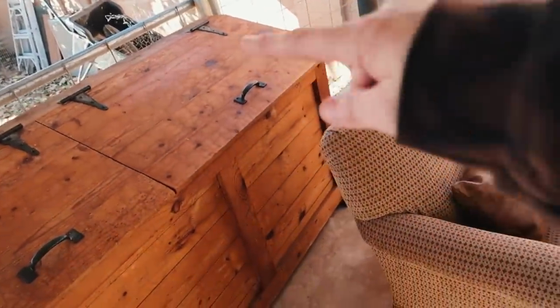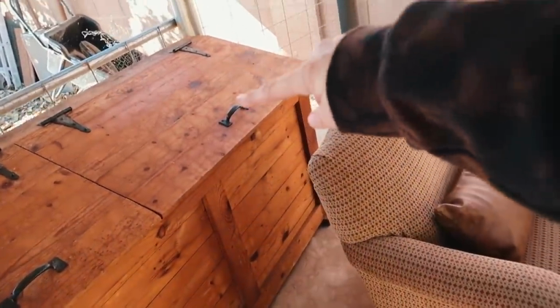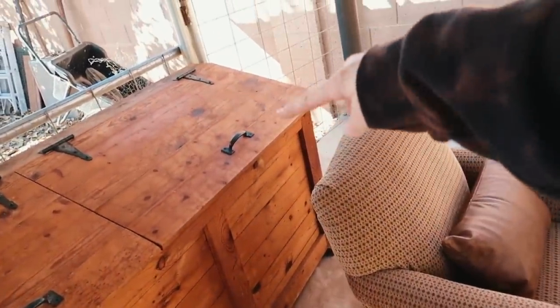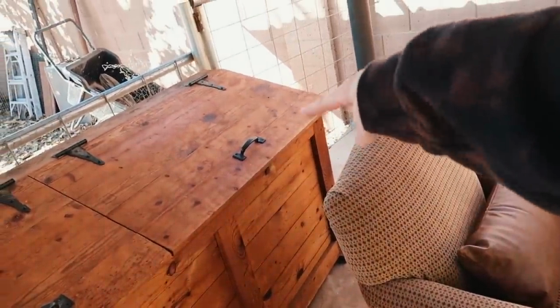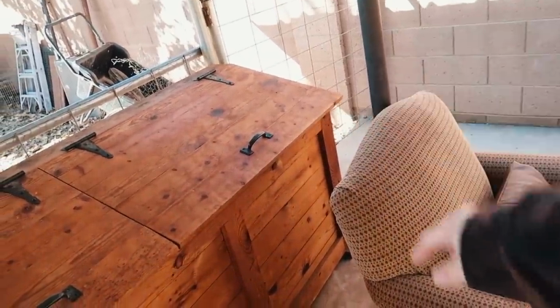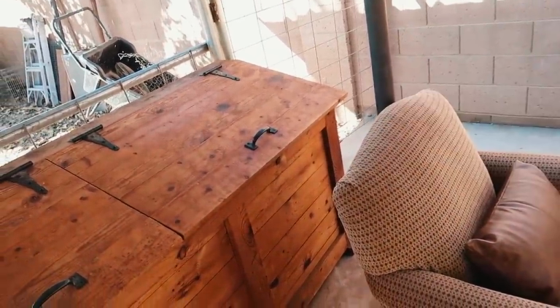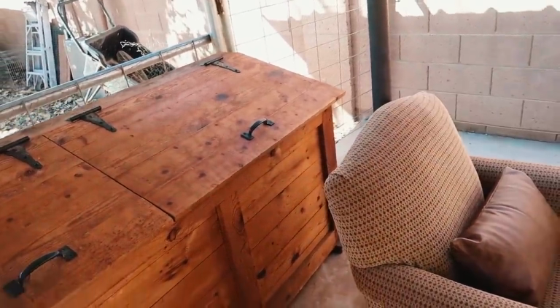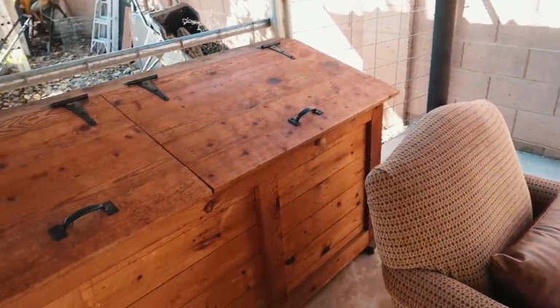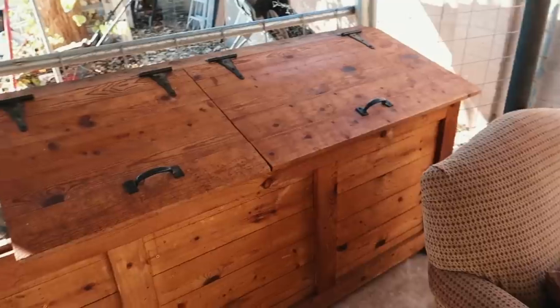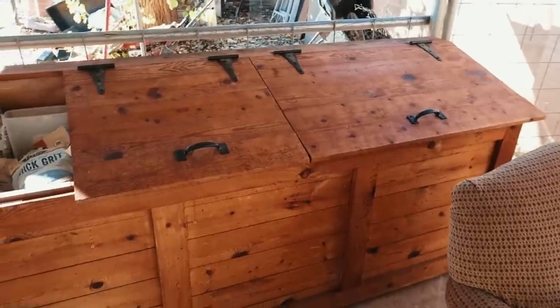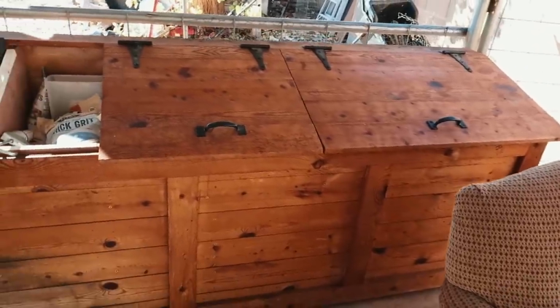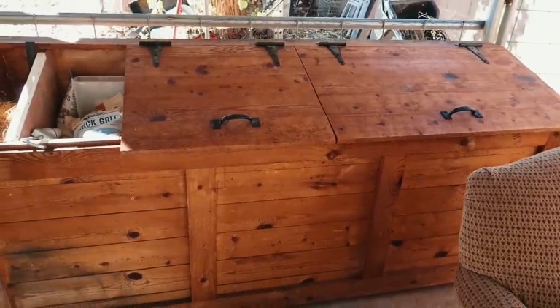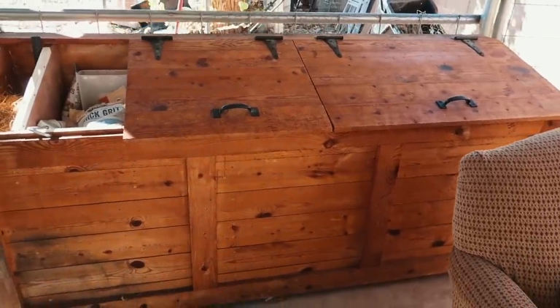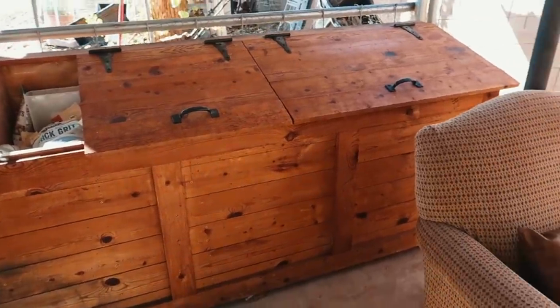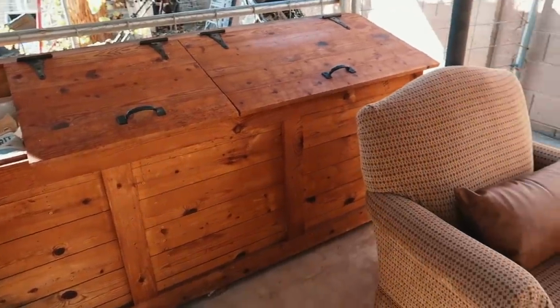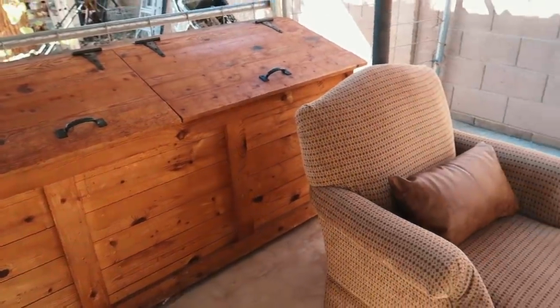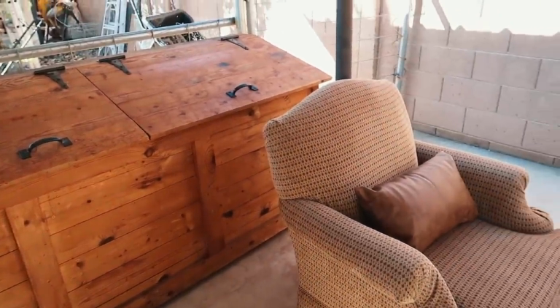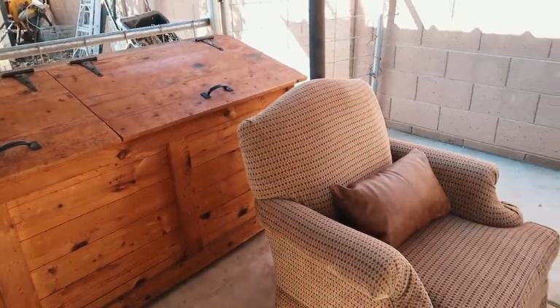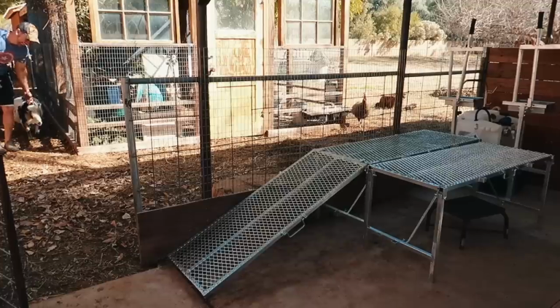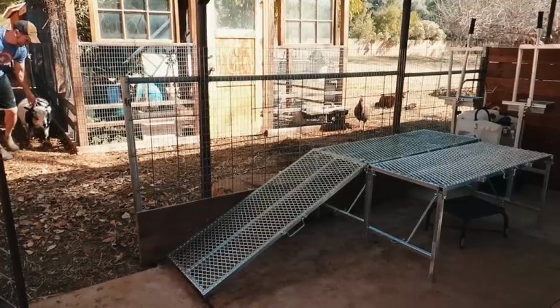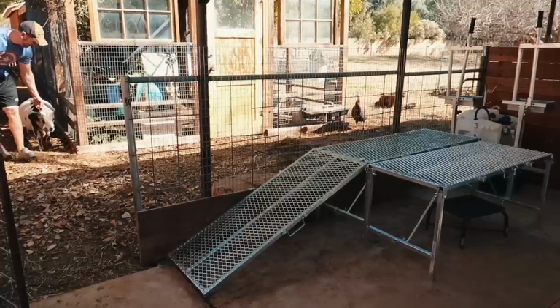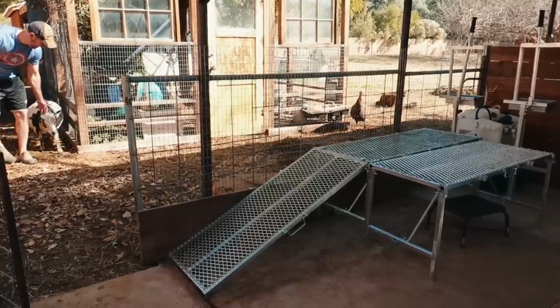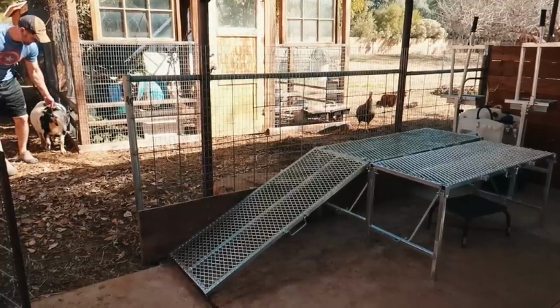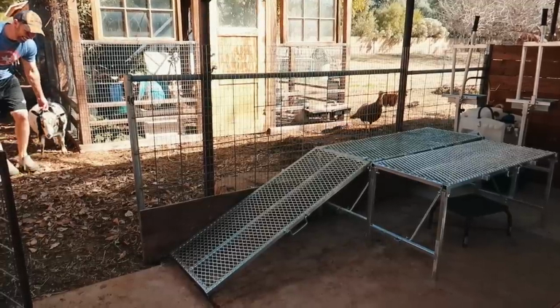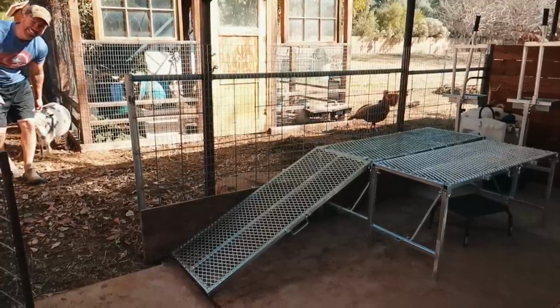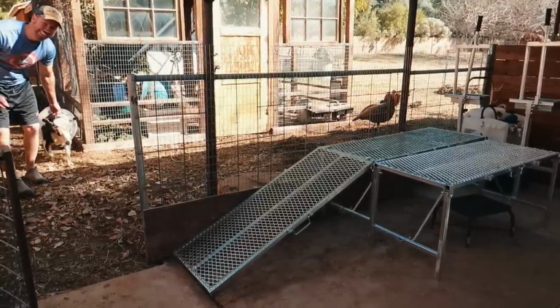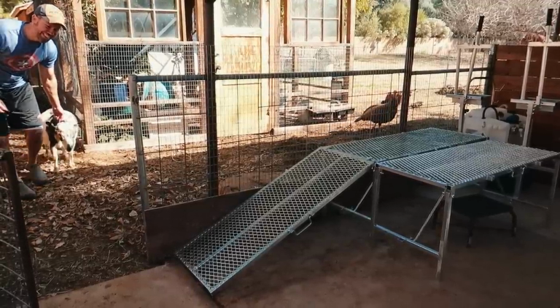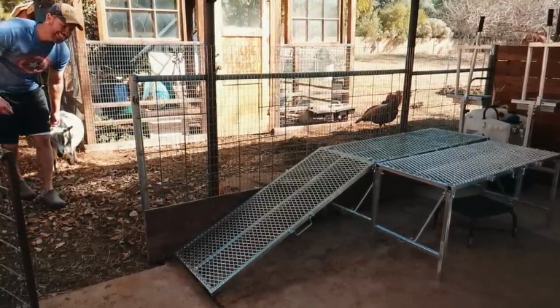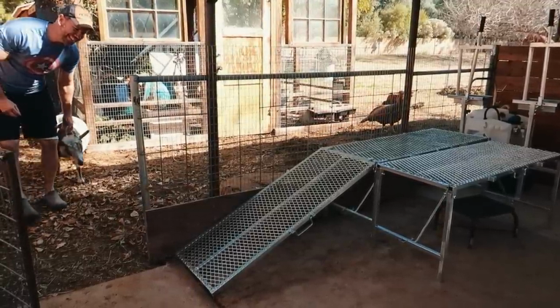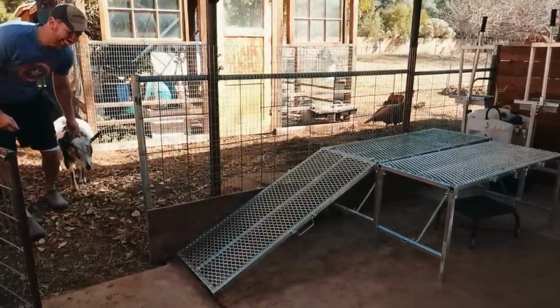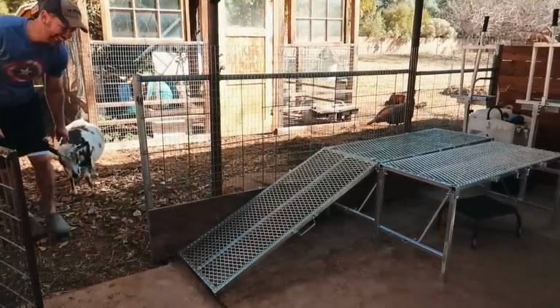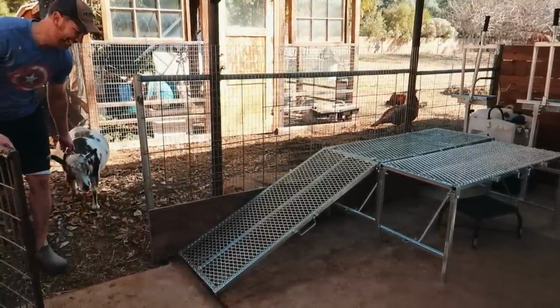It kind of works because this post is in the way anyway, and those two bins on the end we don't really get into that much, so it should work. We're going to try it out. She's like, you don't milk me anymore. Why are we doing this? She's like, I don't got no milk.